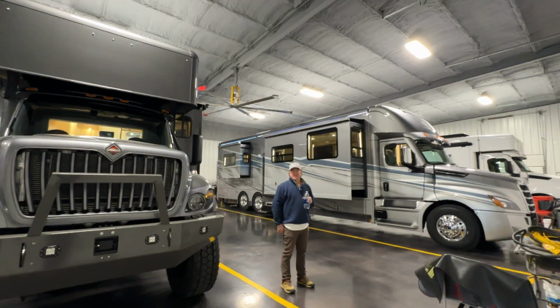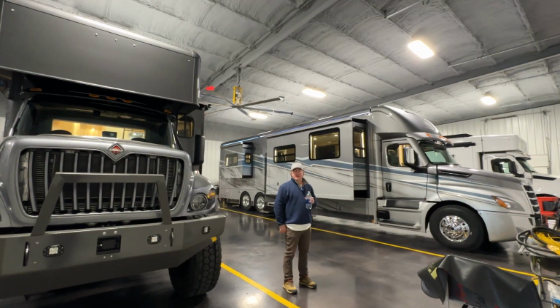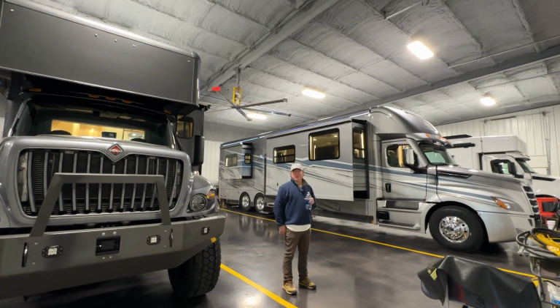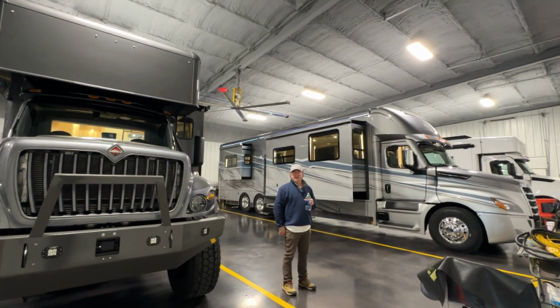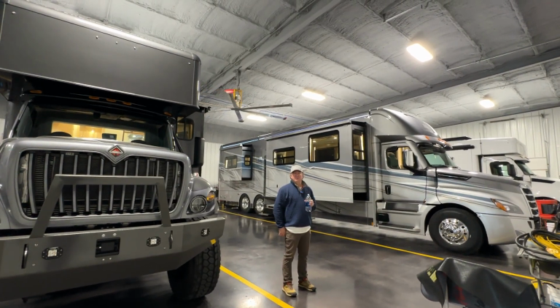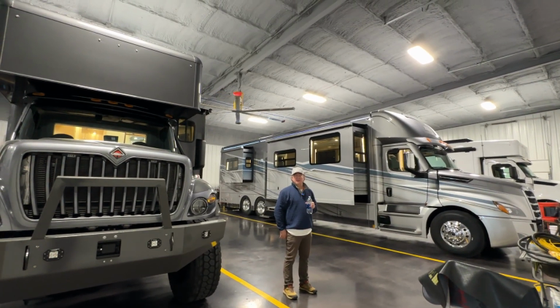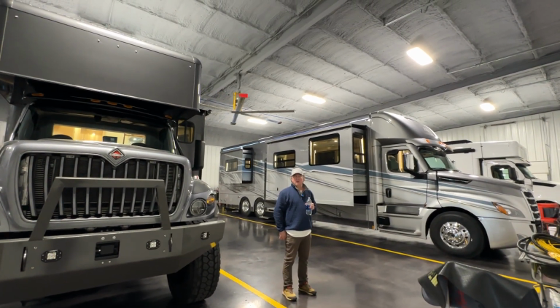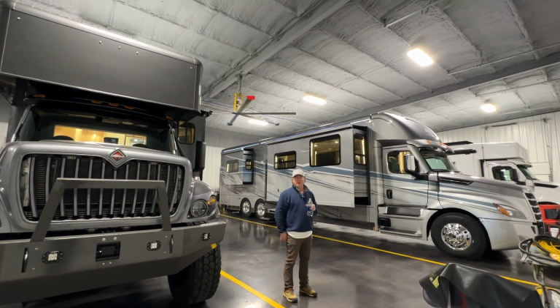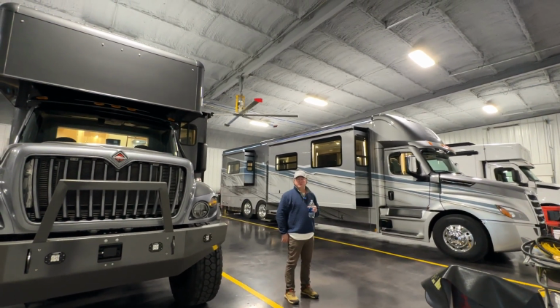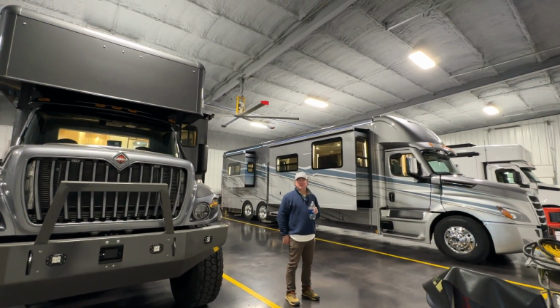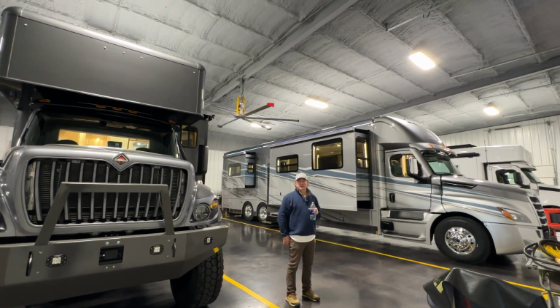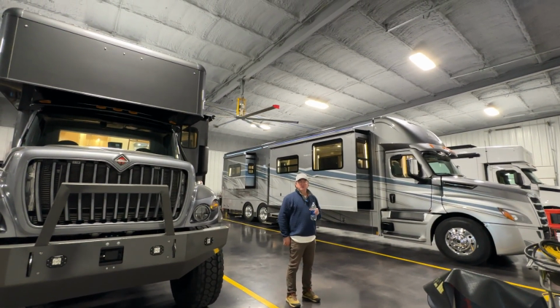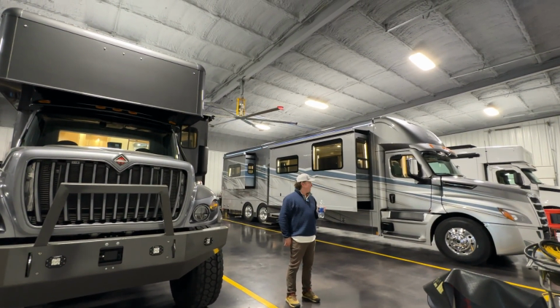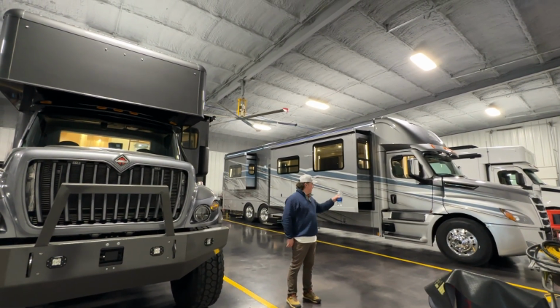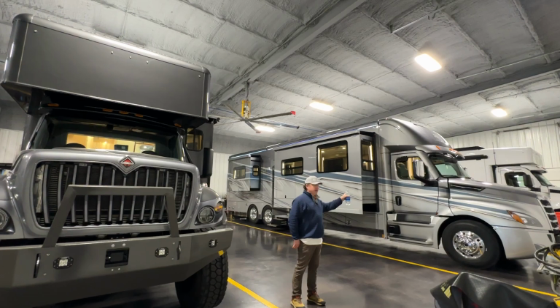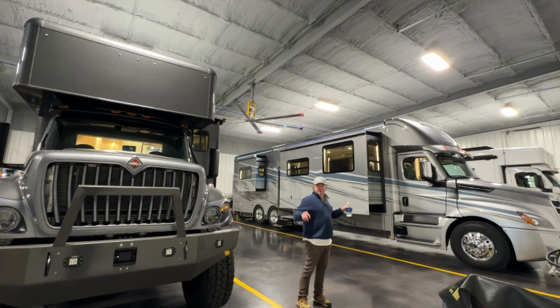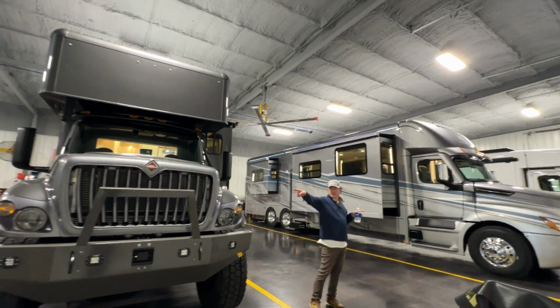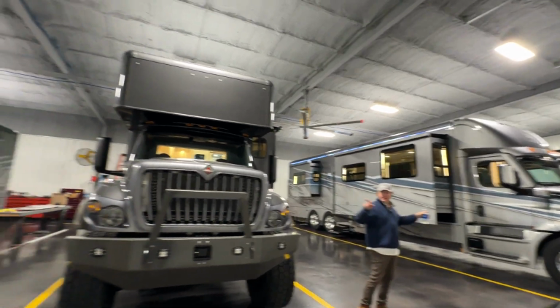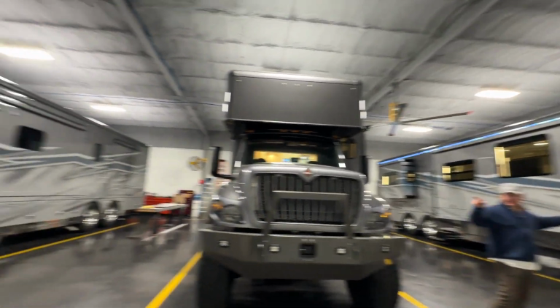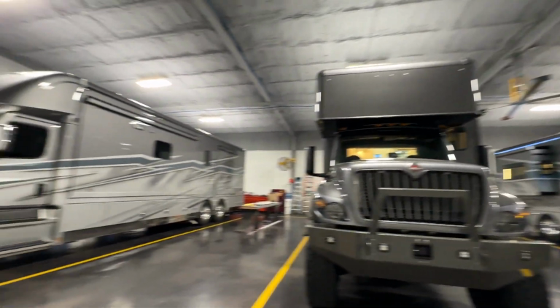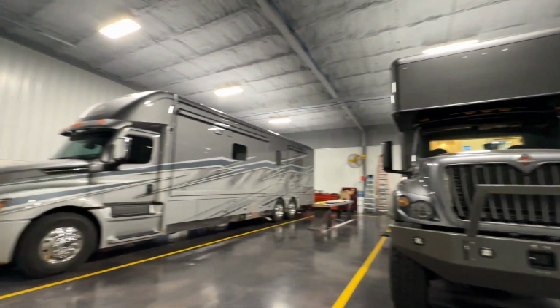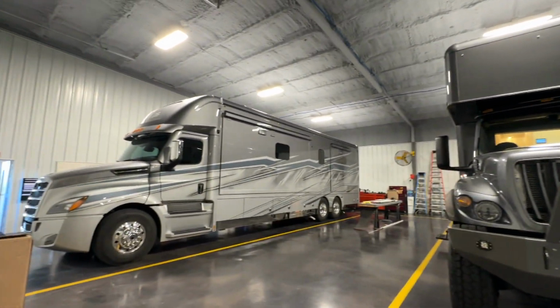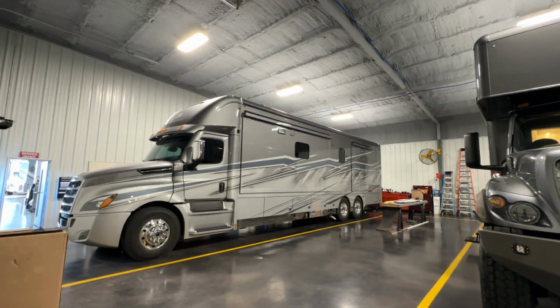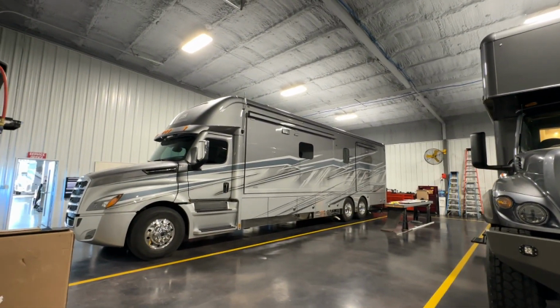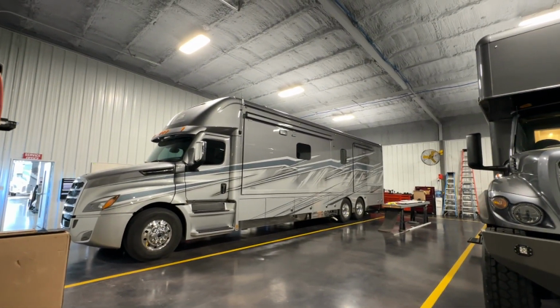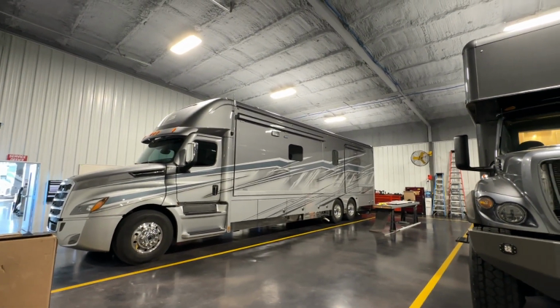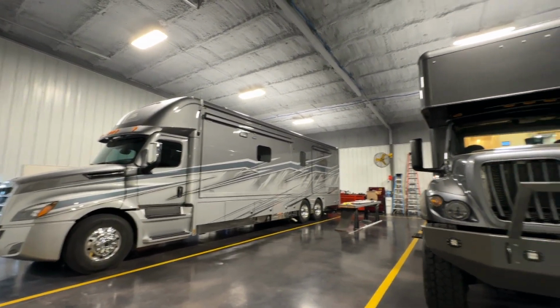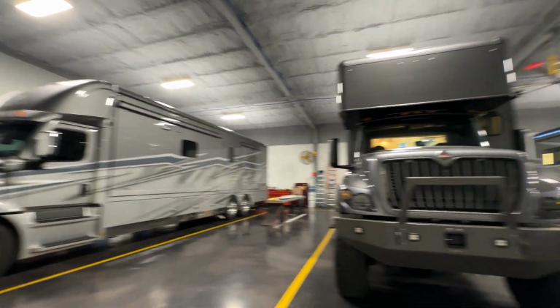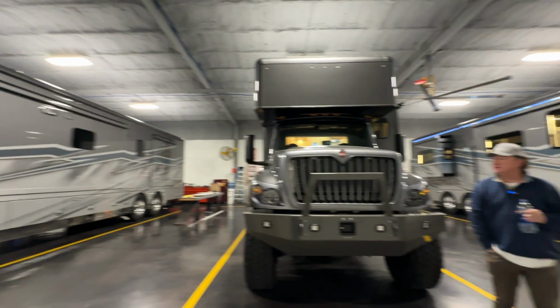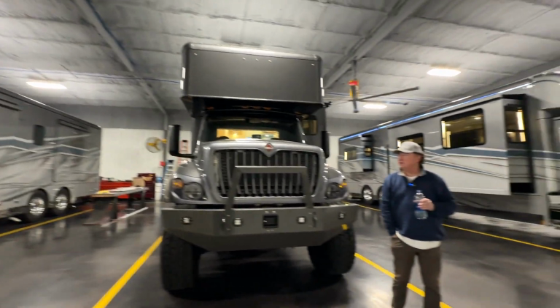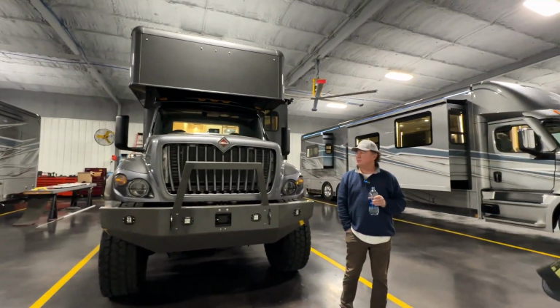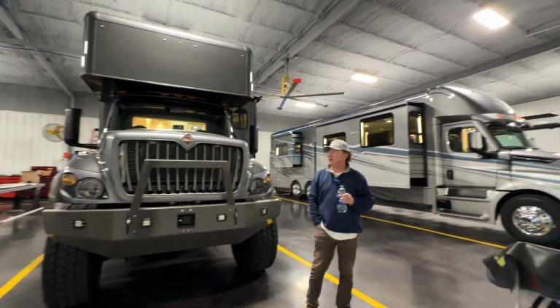Hey everyone, Darren Benton, Performance Motor Coaches. You are not seeing double here — we actually have two XL 43 DBs in the Solstice paint job.